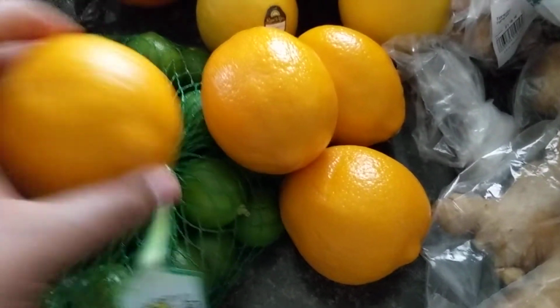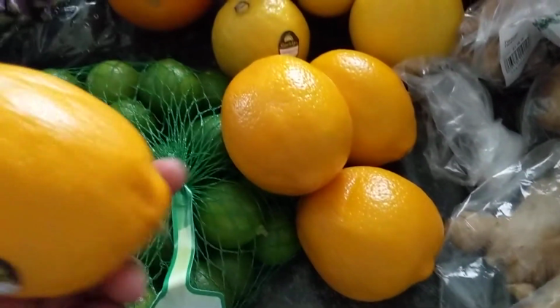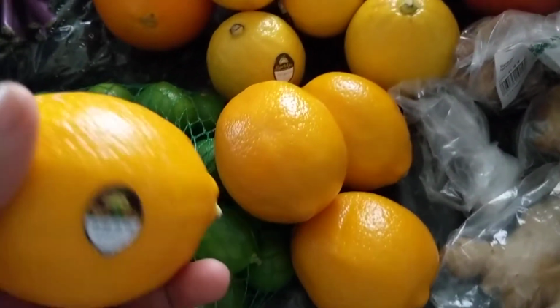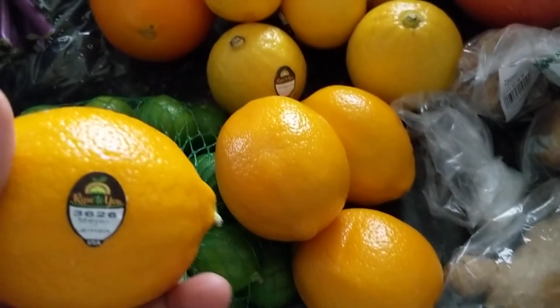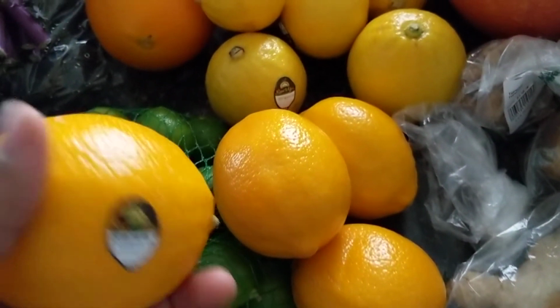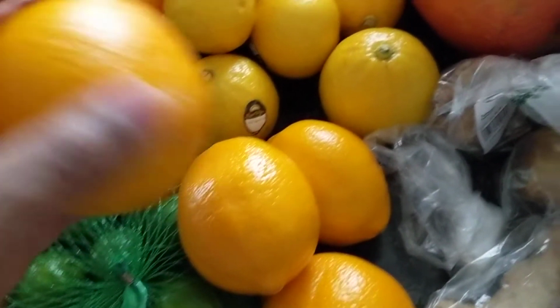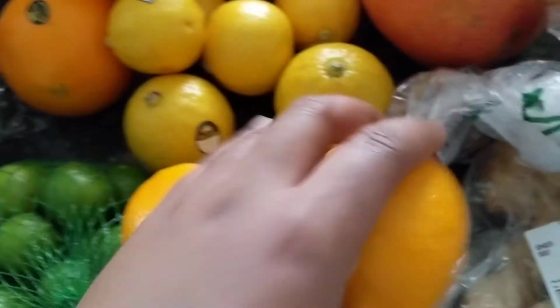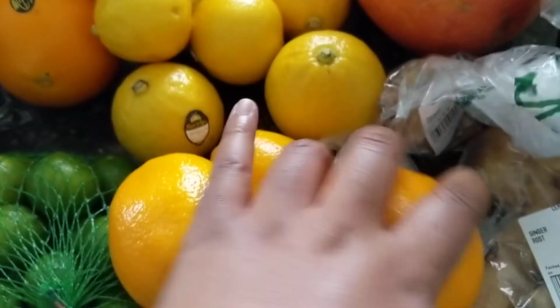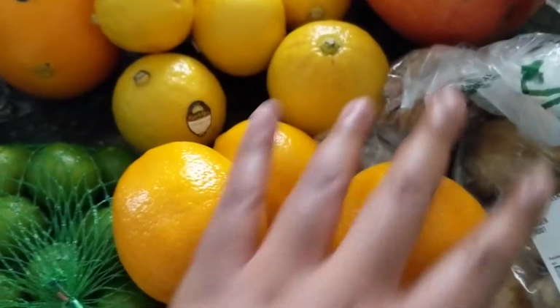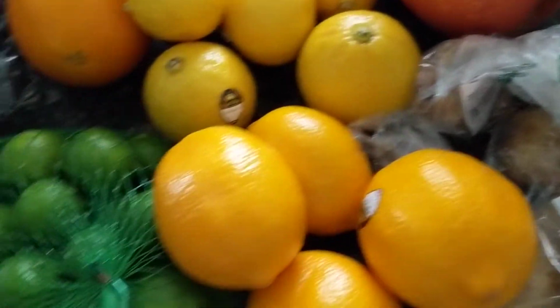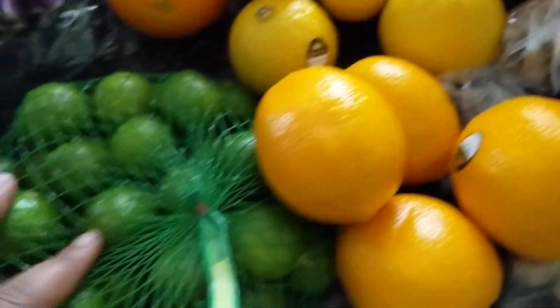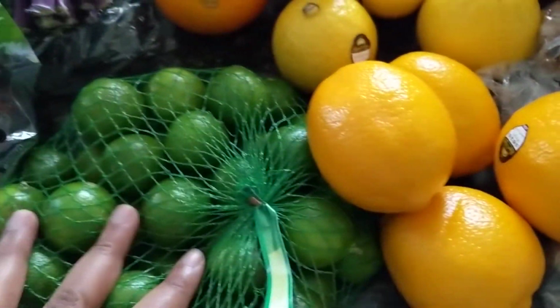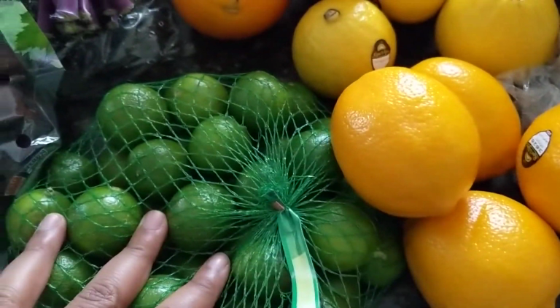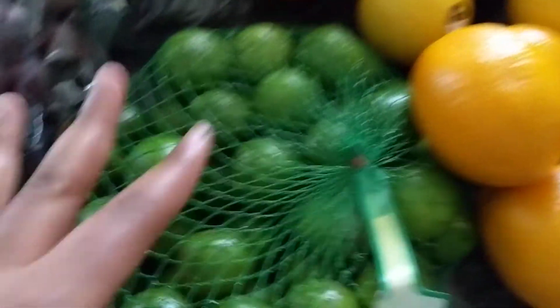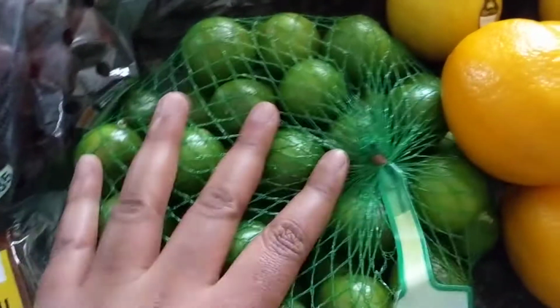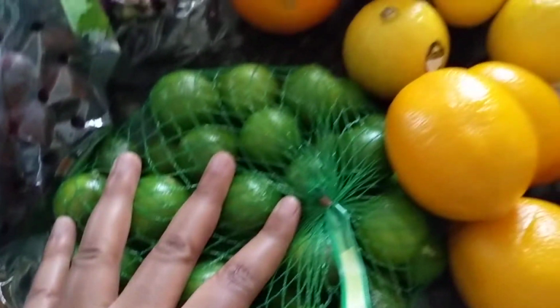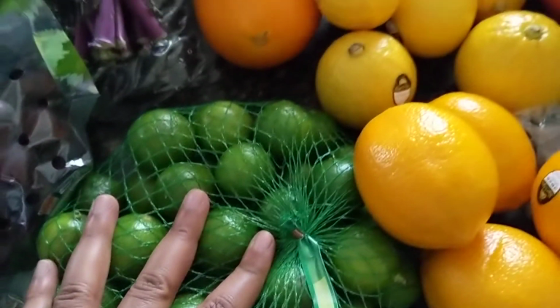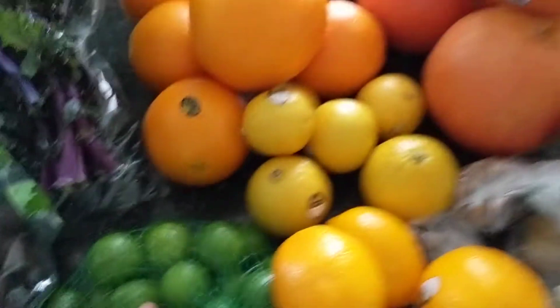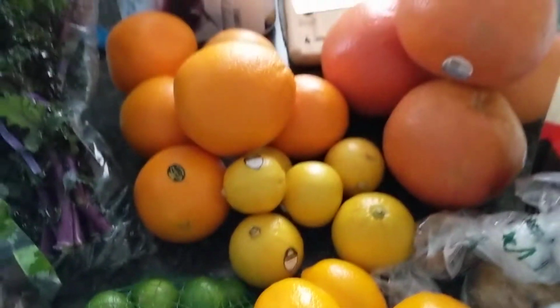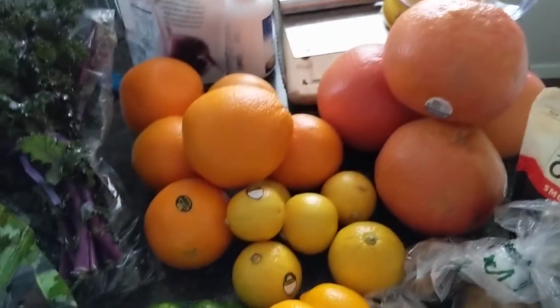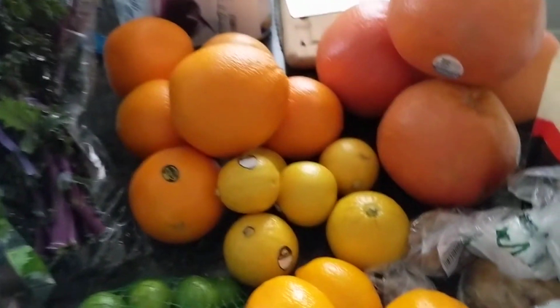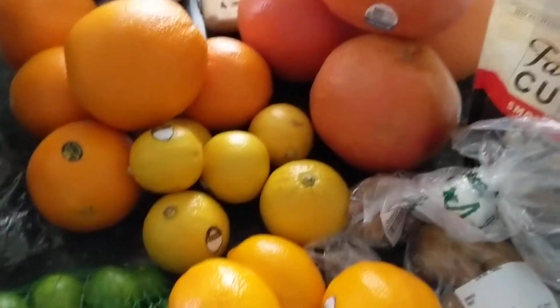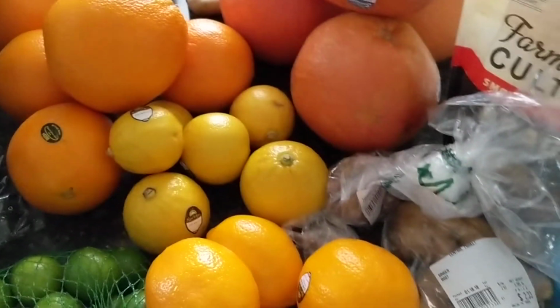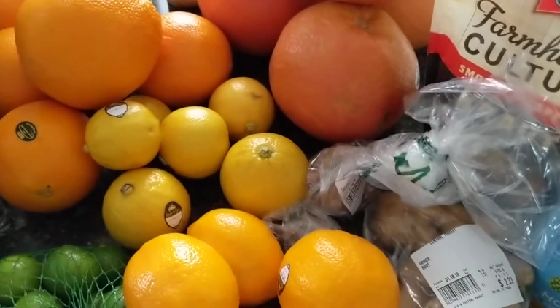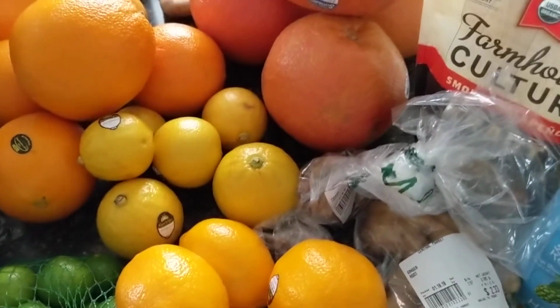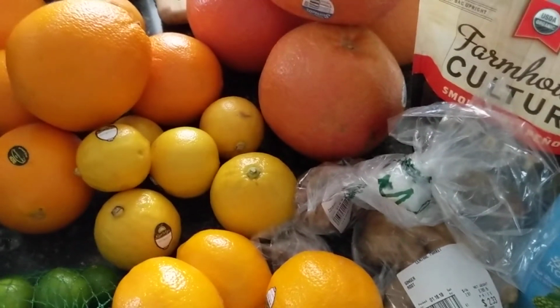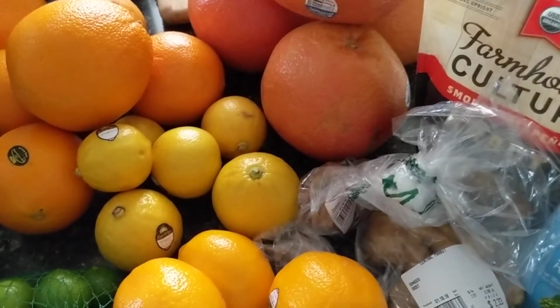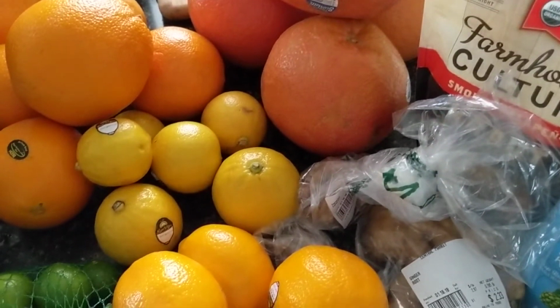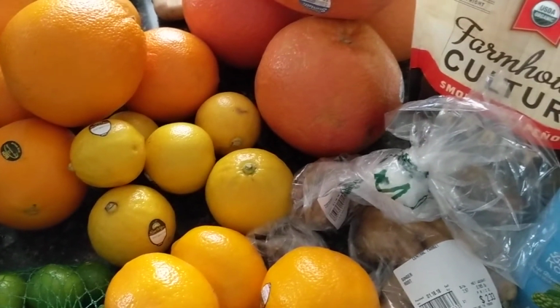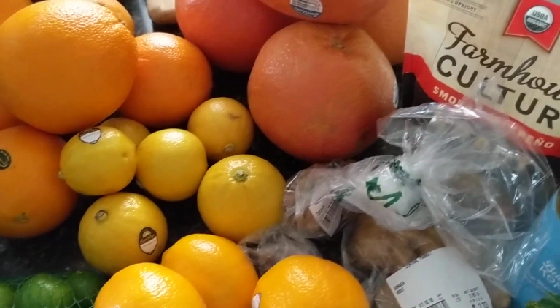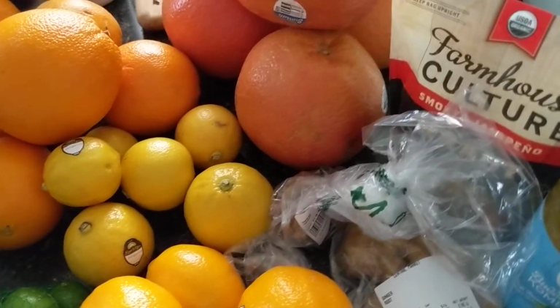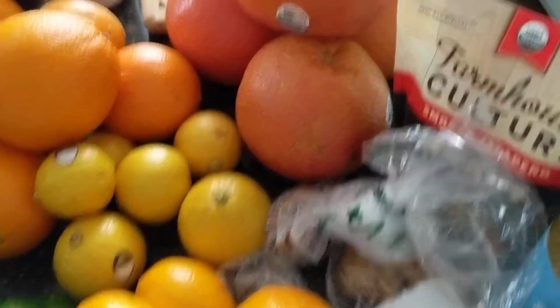And I got some Meyer lemons, which are so good. Super excited about that. And I got some key limes. So I have enough citrus to last me like two weeks probably, but juicing it I might go through it faster. I'm not sure.